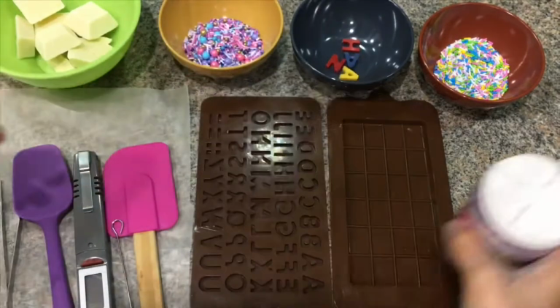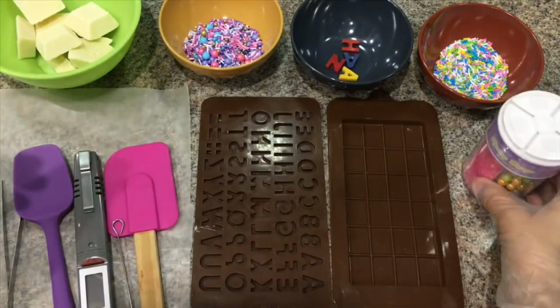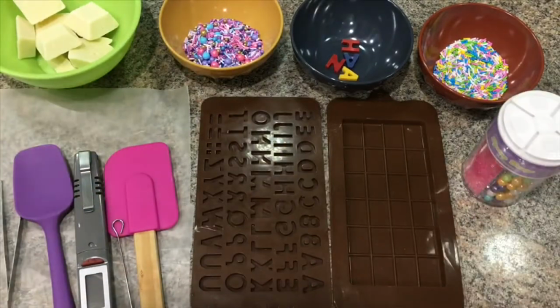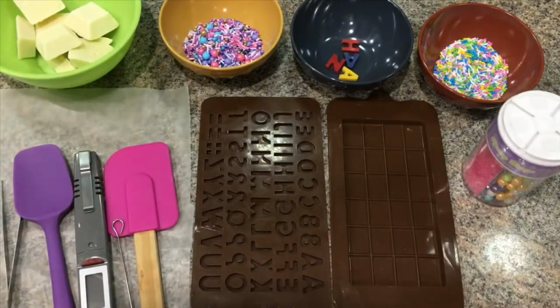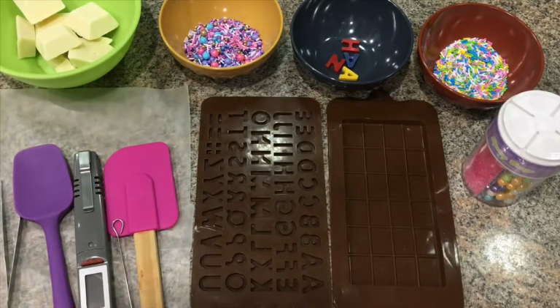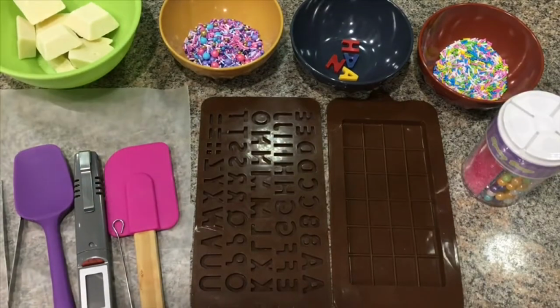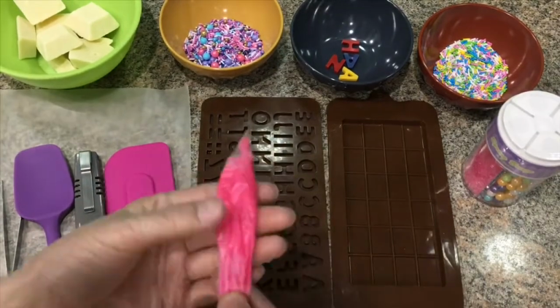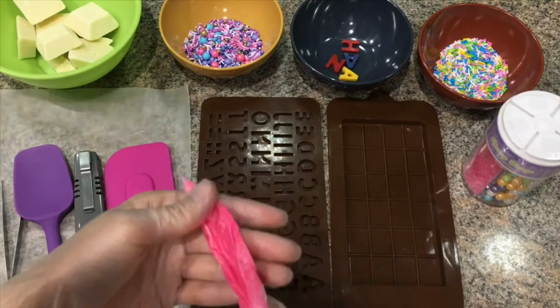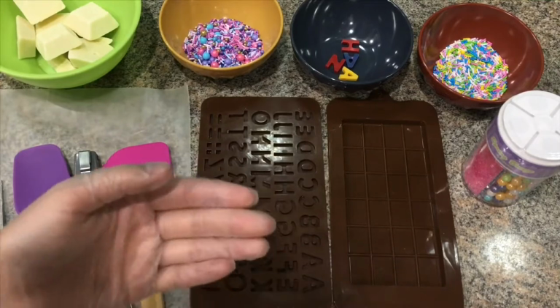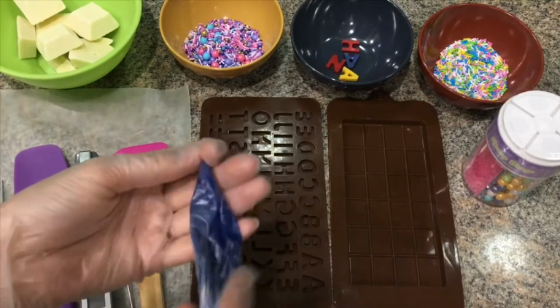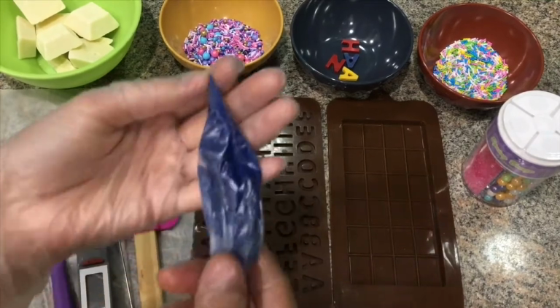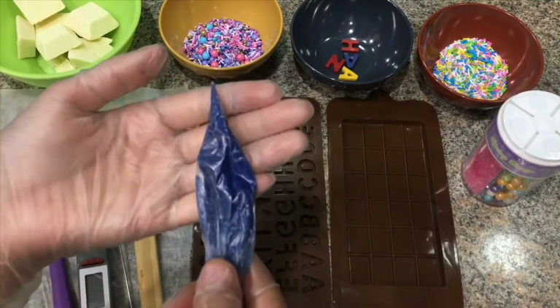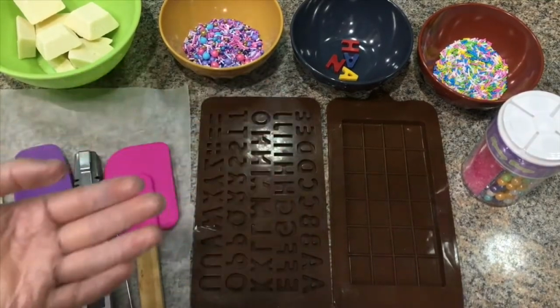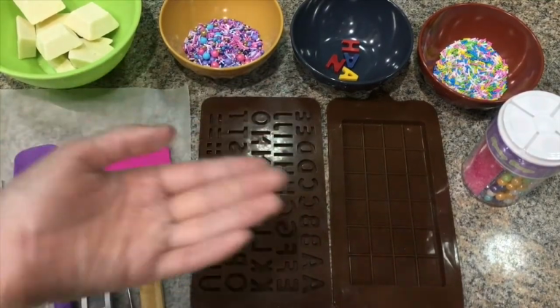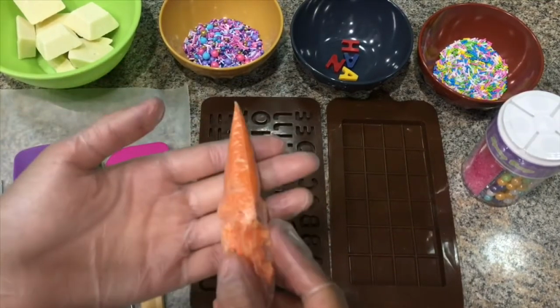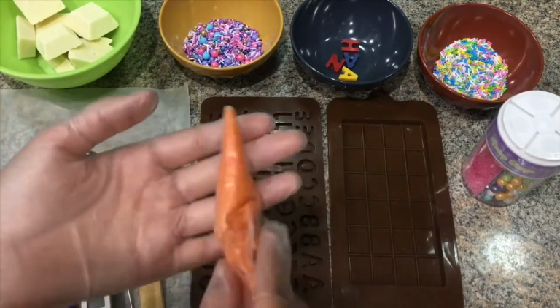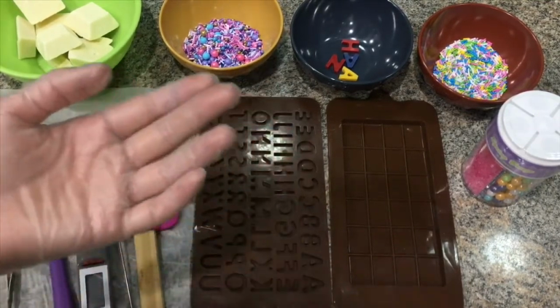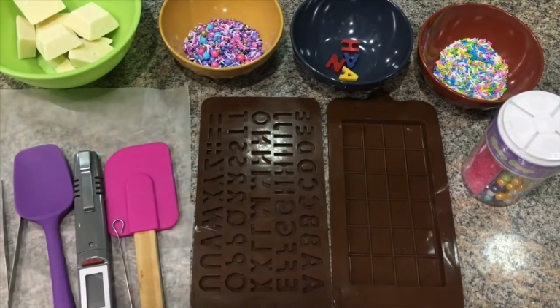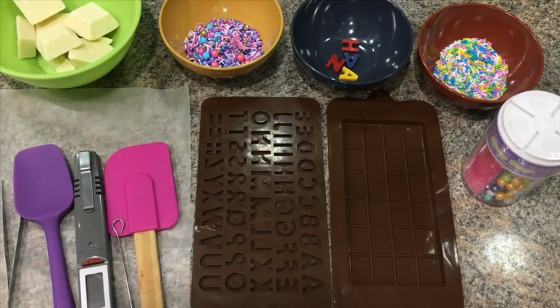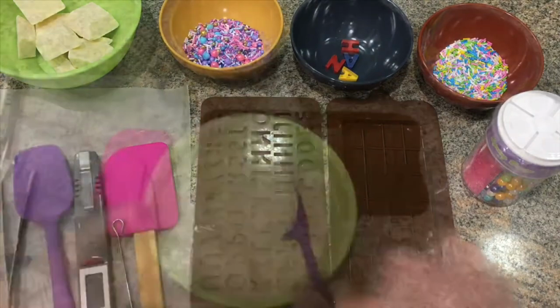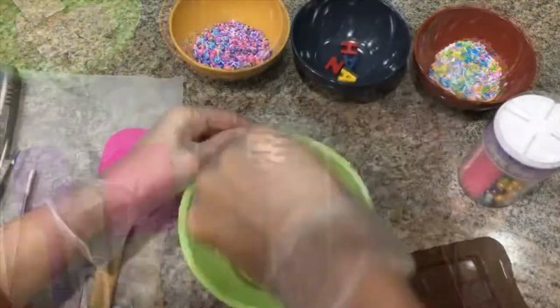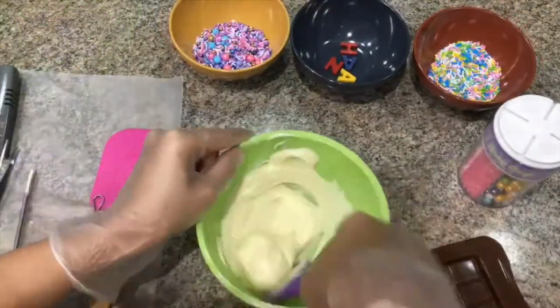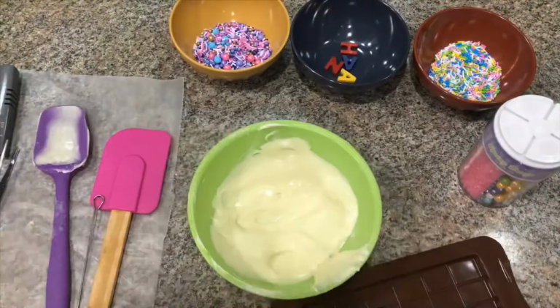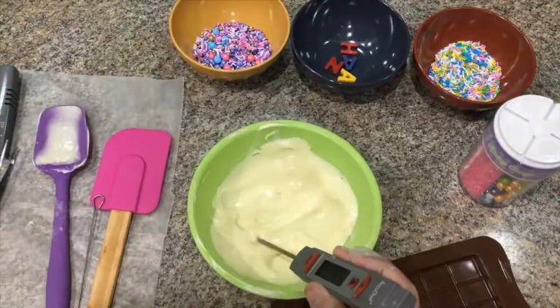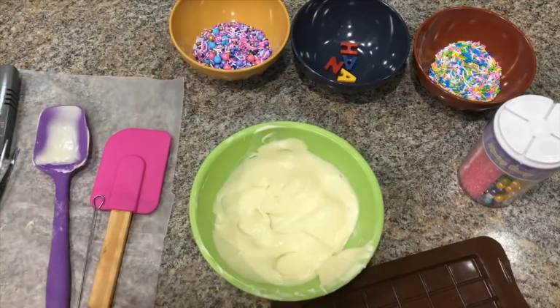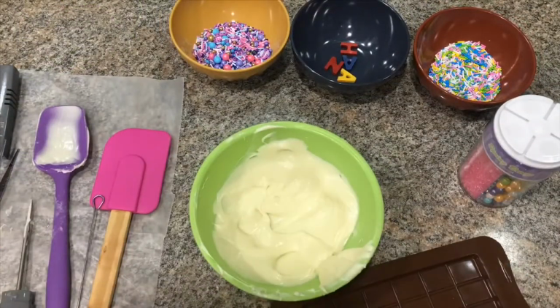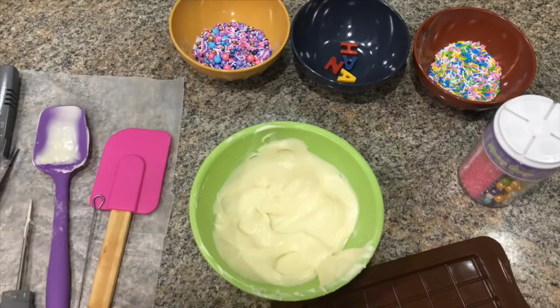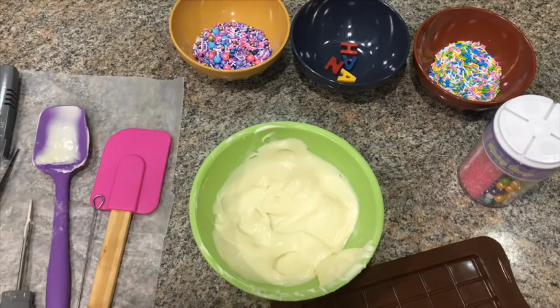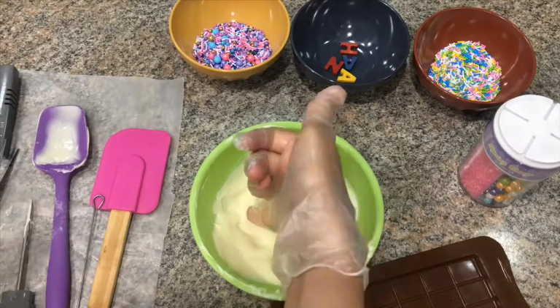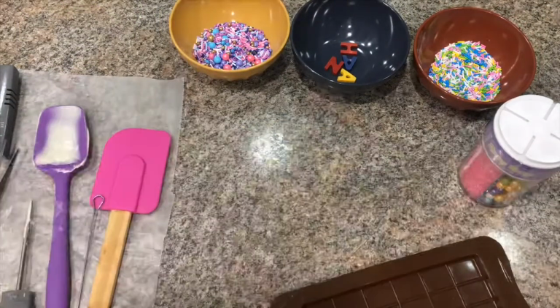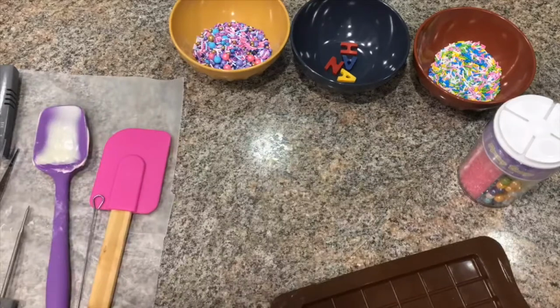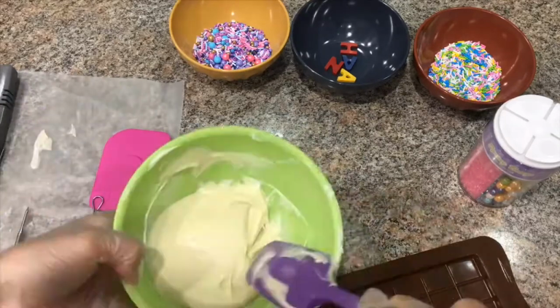I already have some chocolates which I pre-colored pink, blue, and orange, in case I need more alphabets. So let's get started! First I melt the chocolate in the microwave using the microwave tempering method — it's the easiest way for this small batch of chocolate.